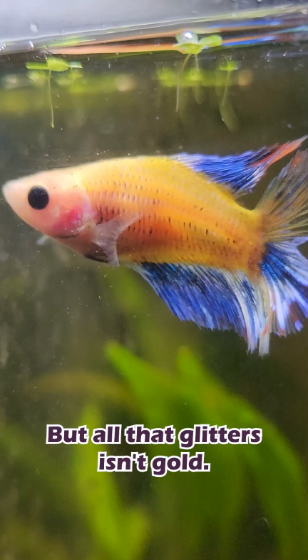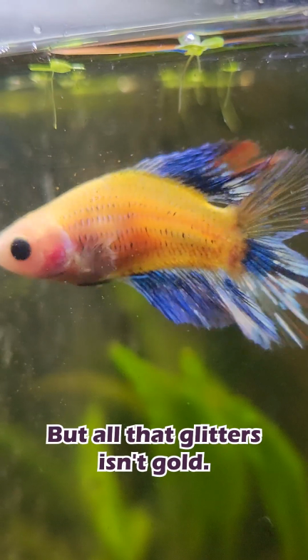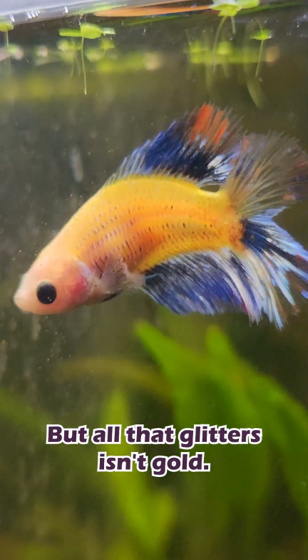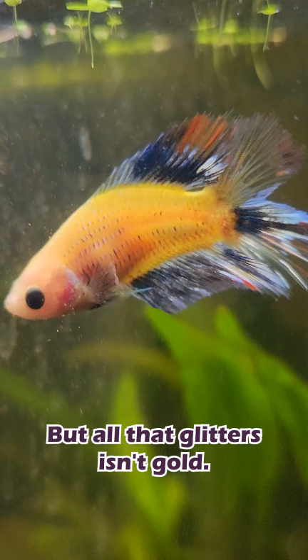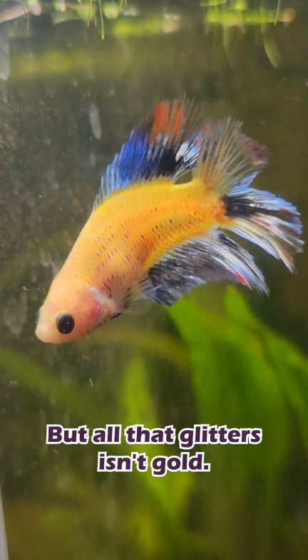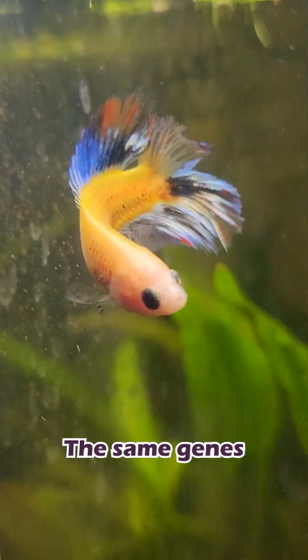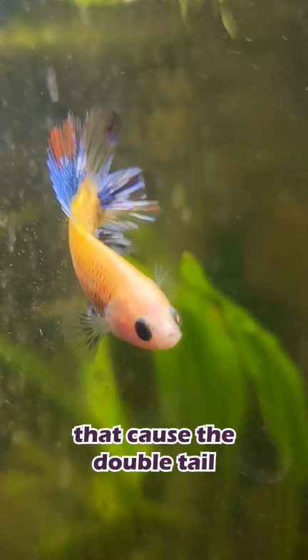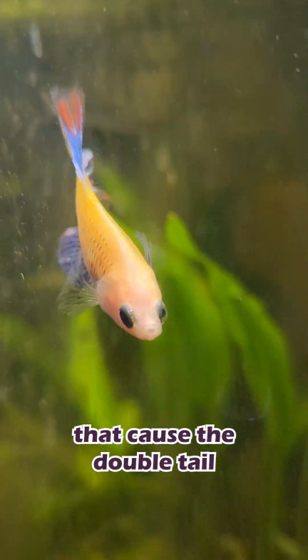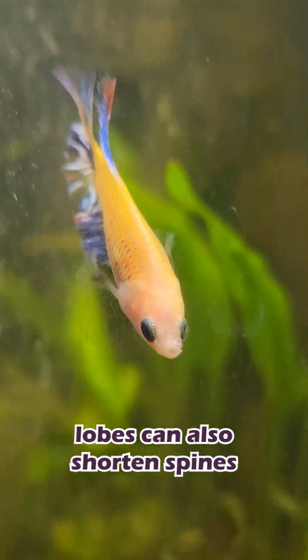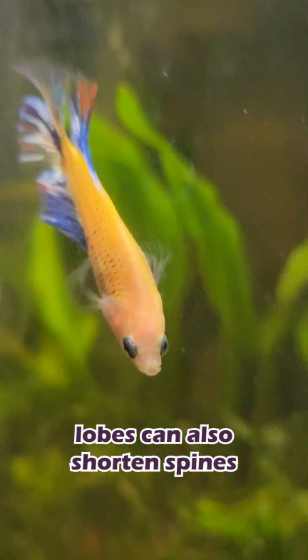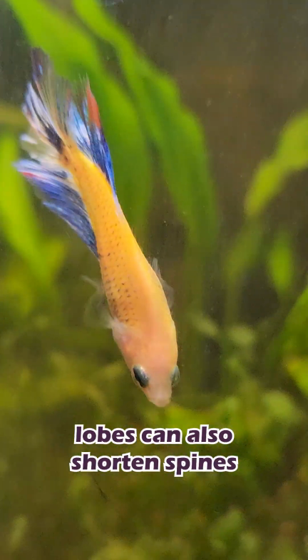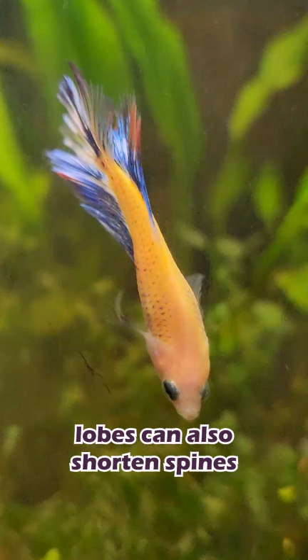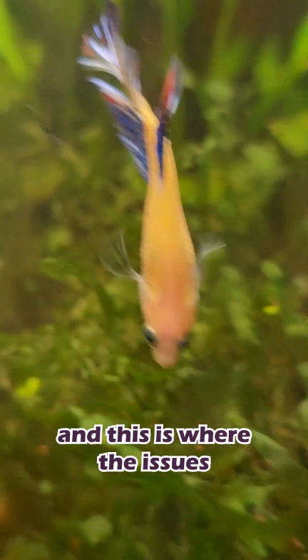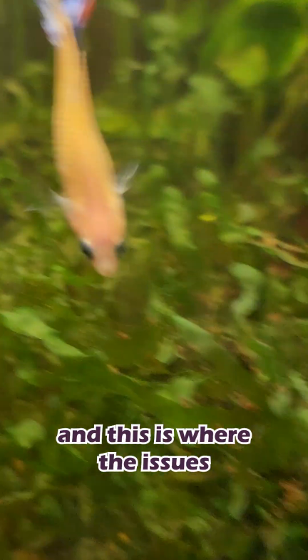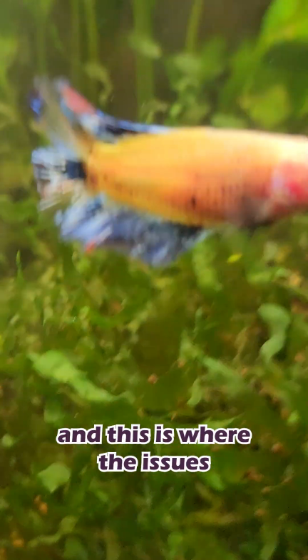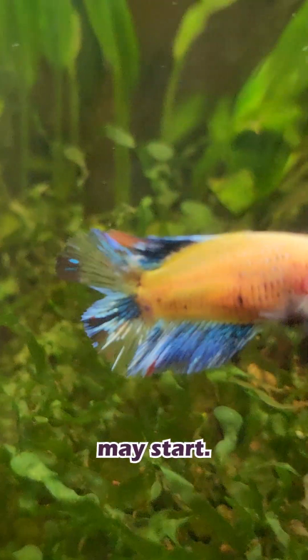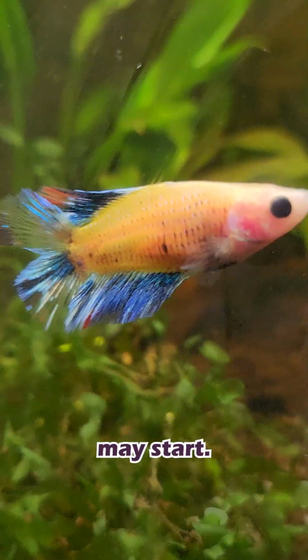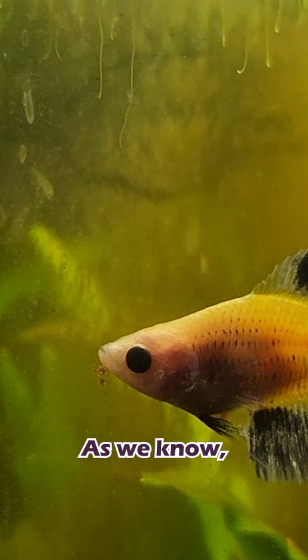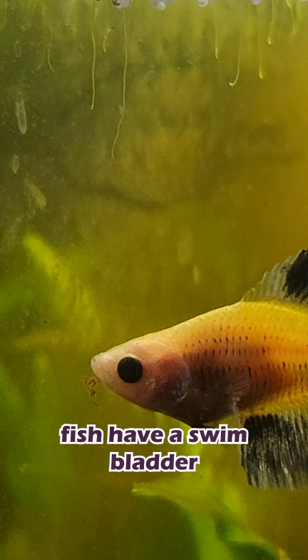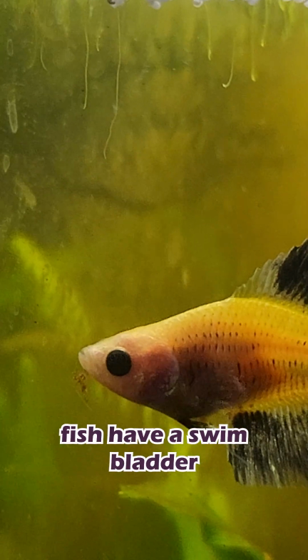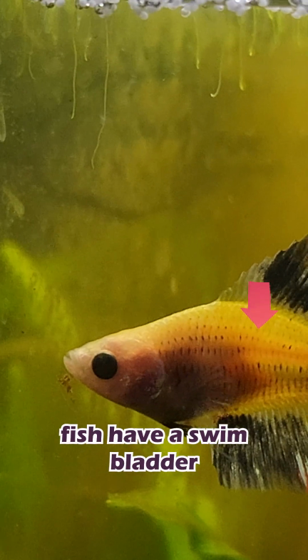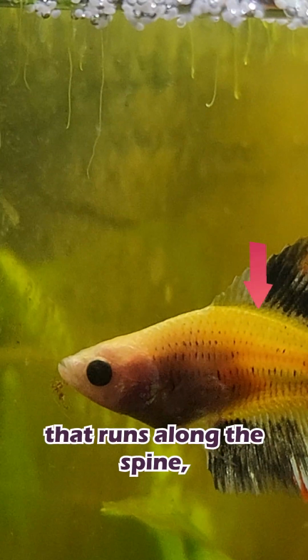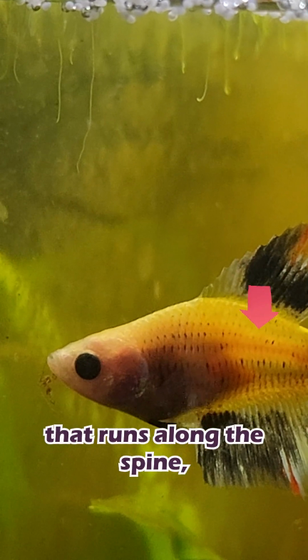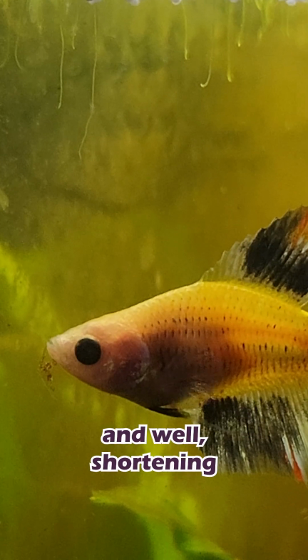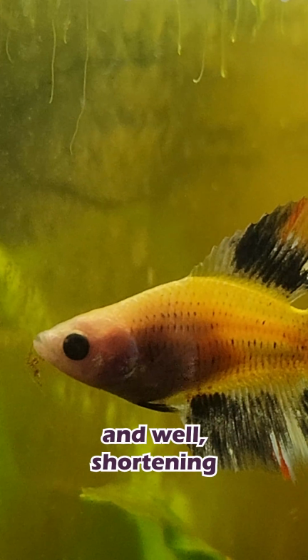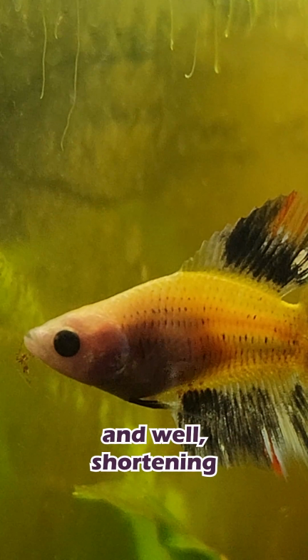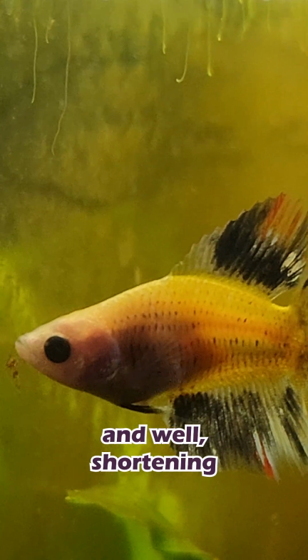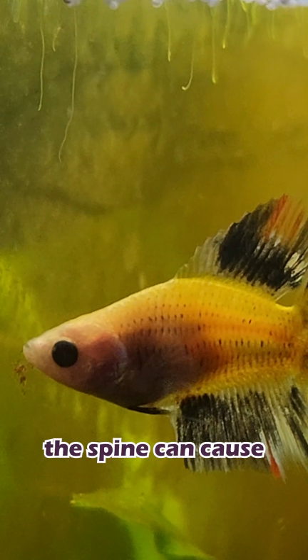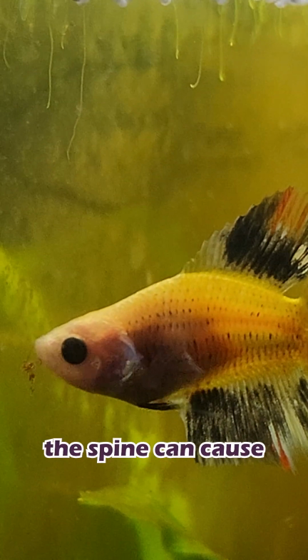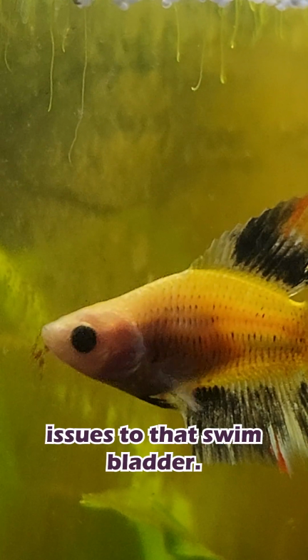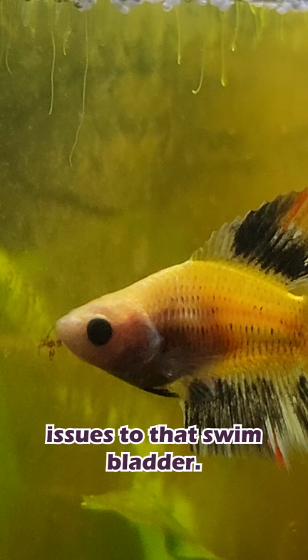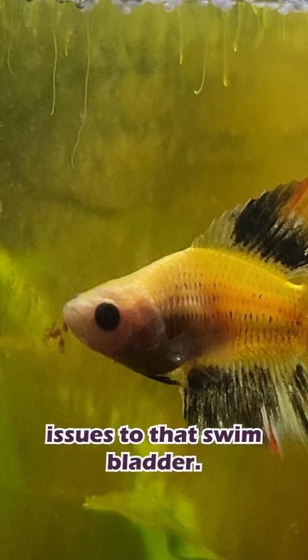But all that glitters isn't gold. The same genes that cause the double tail lobes can also shorten the spine, and this is where the issues may start. As we know, fish have a swim bladder that runs along the spine, and shortening the spine can cause issues to that swim bladder.